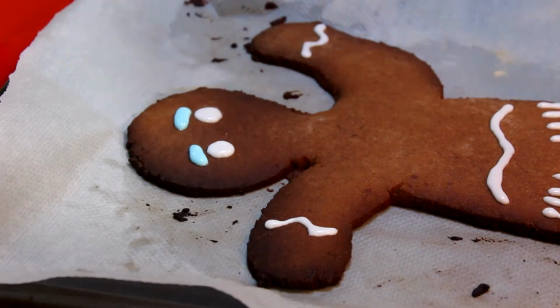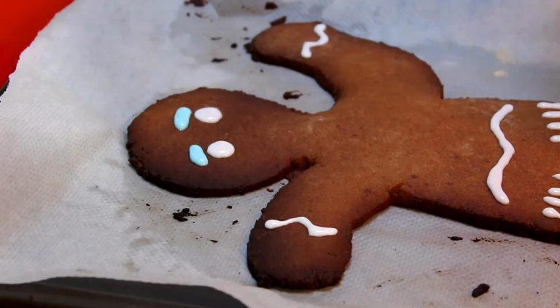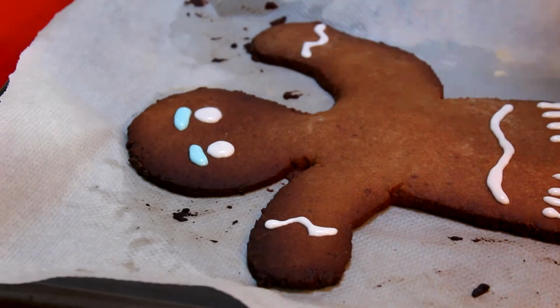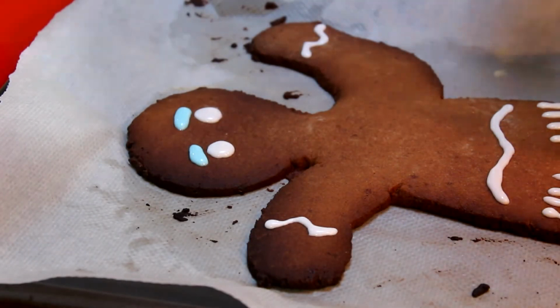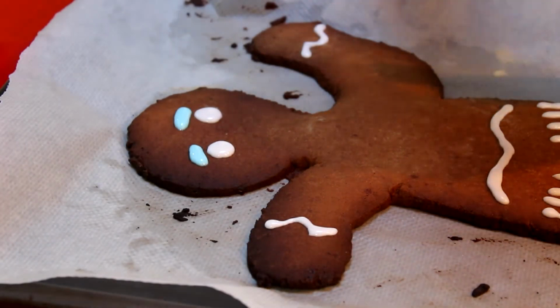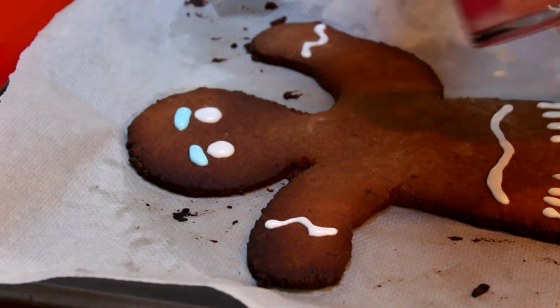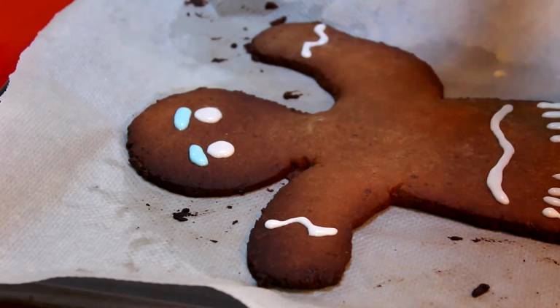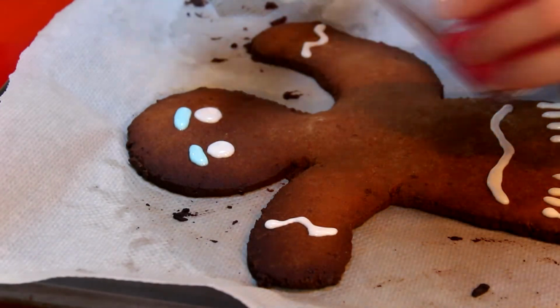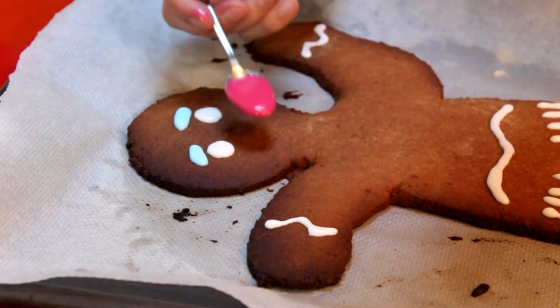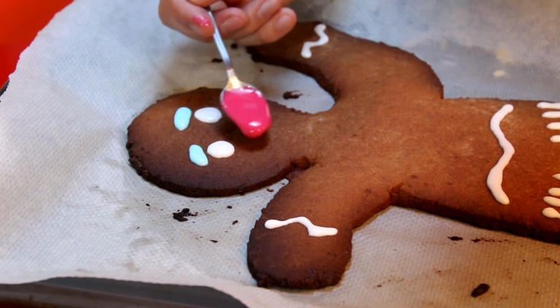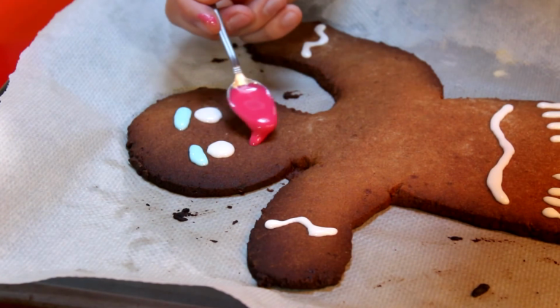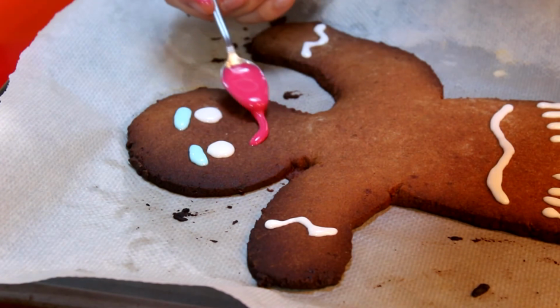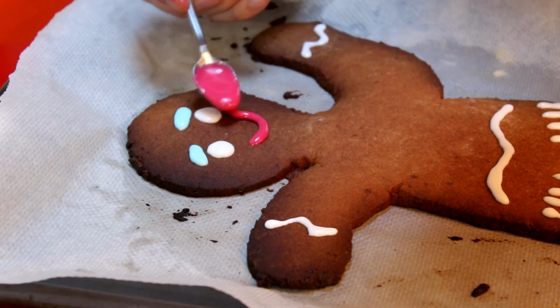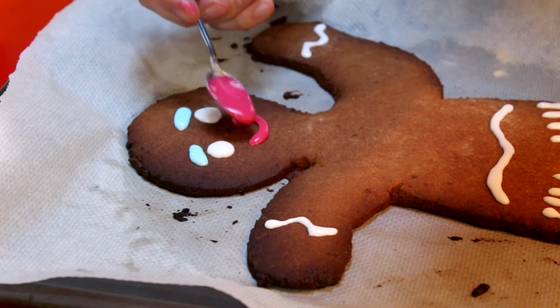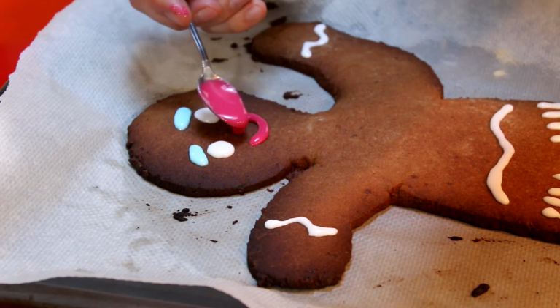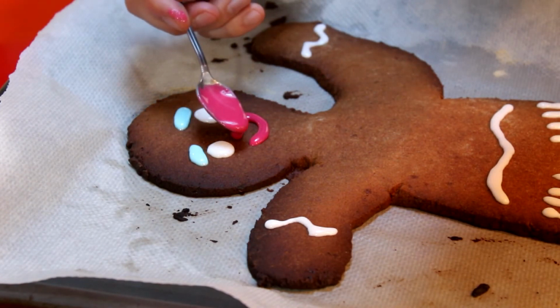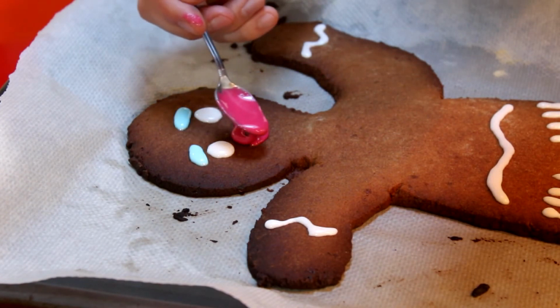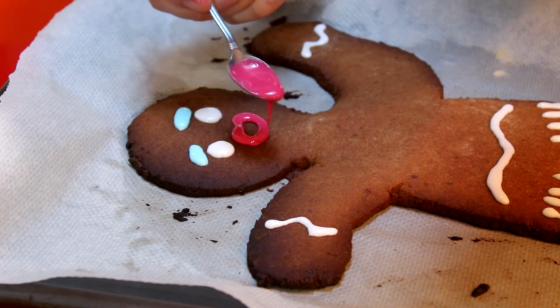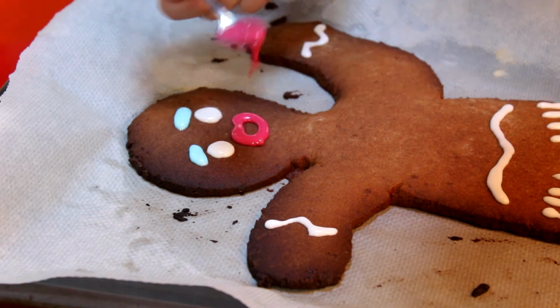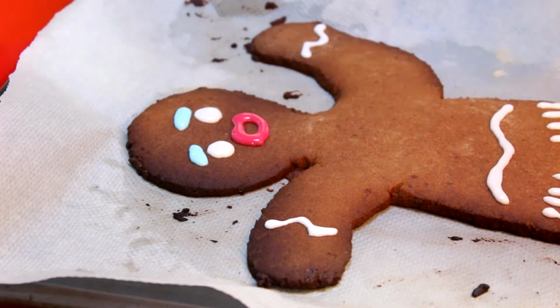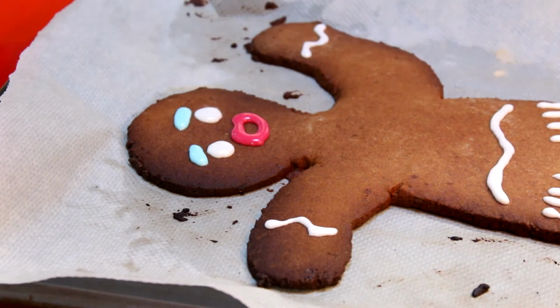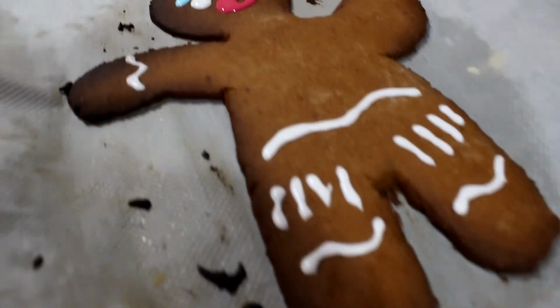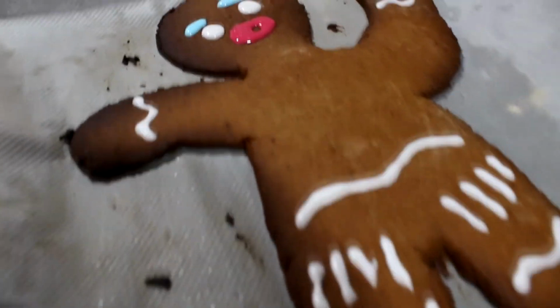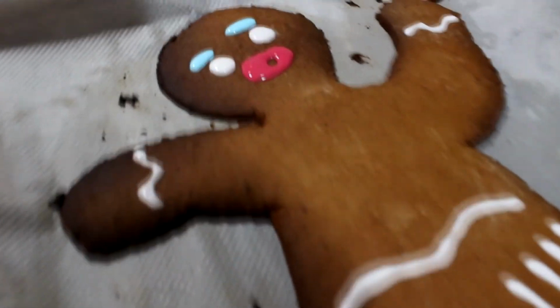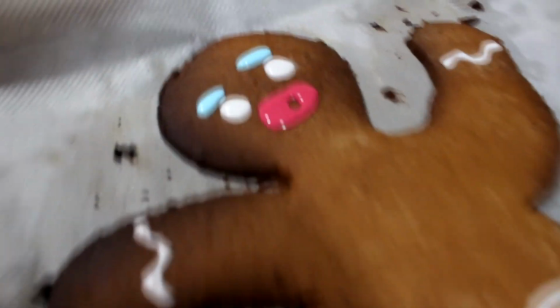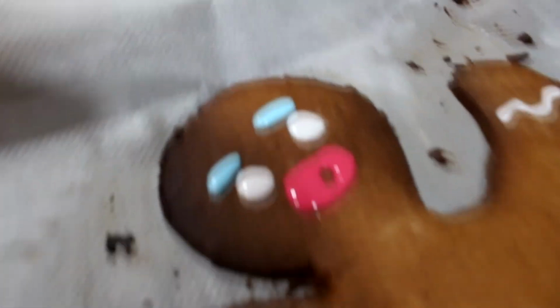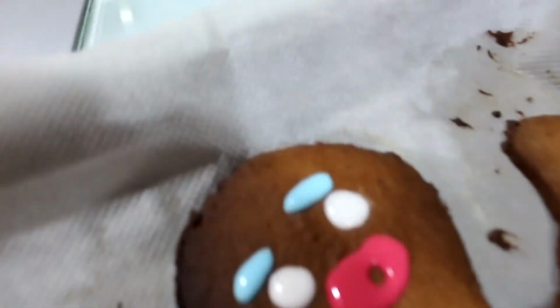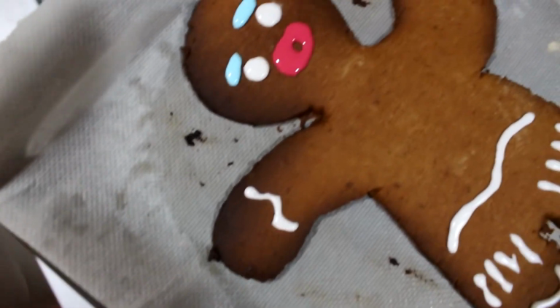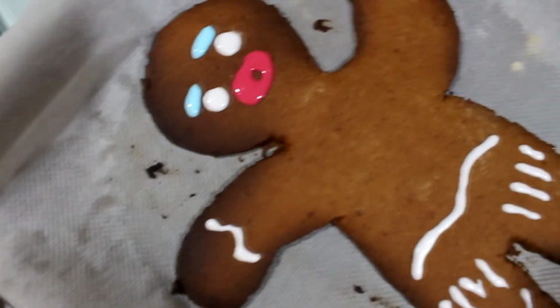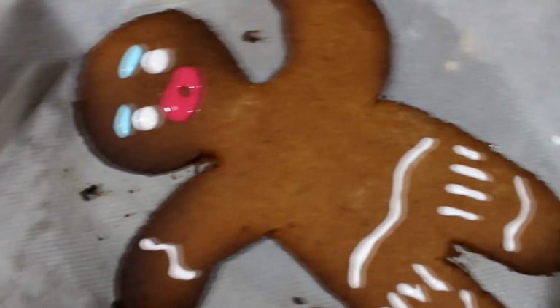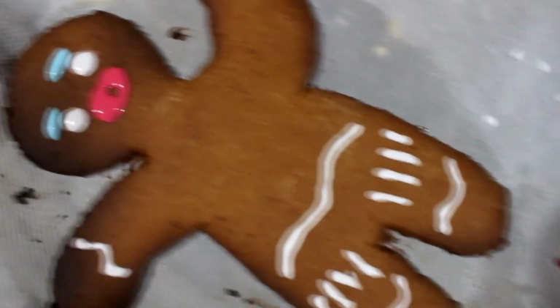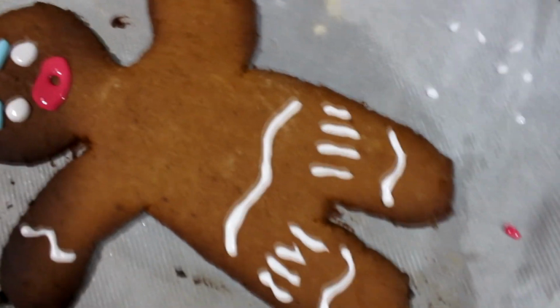Una vez decorada perfectamente, así nos ha quedado la galleta de Shrek. Como veis, los labios son más gordos de lo normal, por eso que os he dicho del colorante líquido. Pero si os echáis colorante en polvo no os pasará.